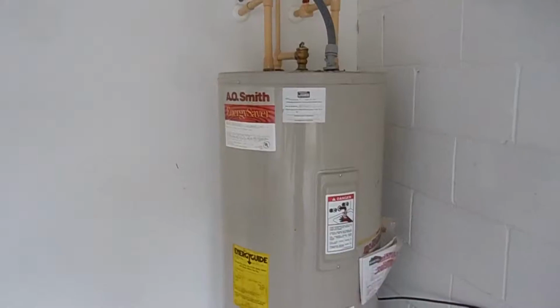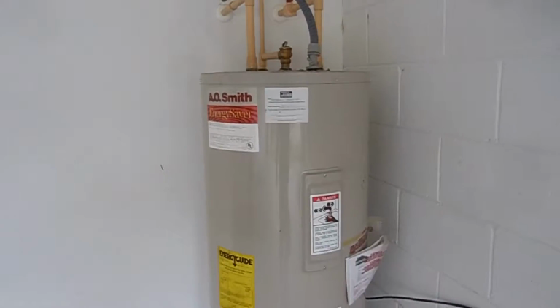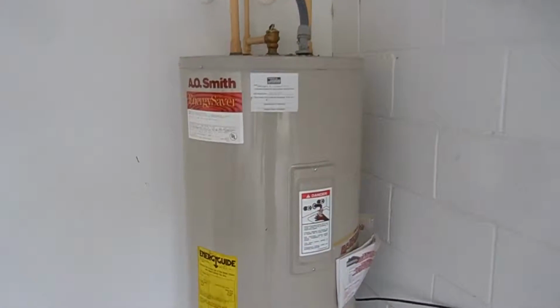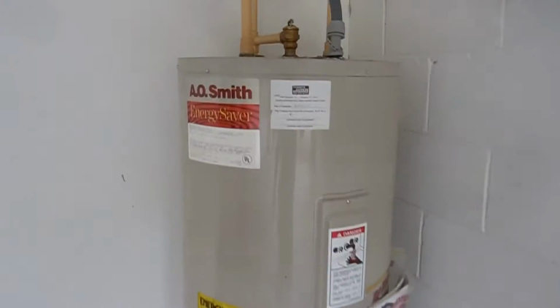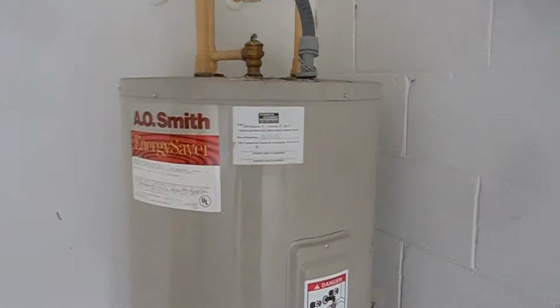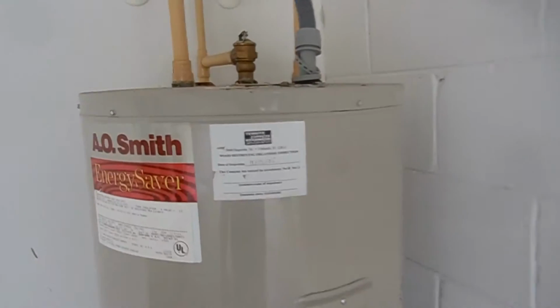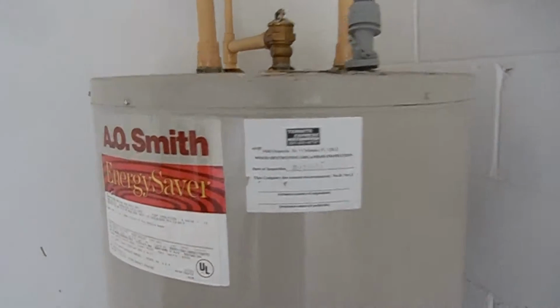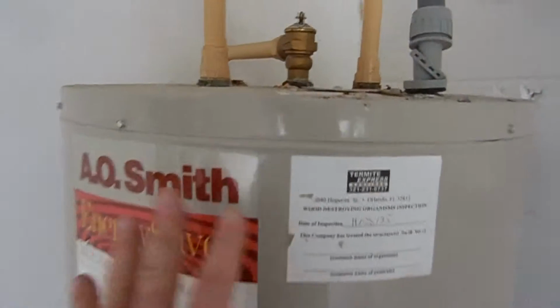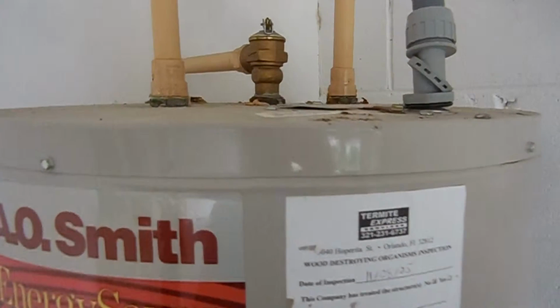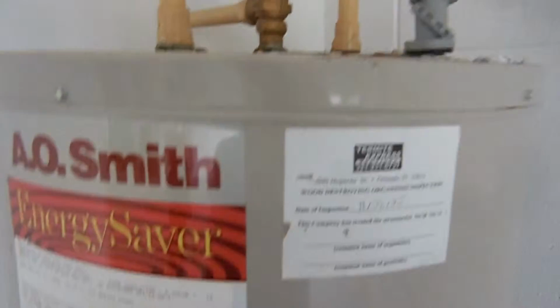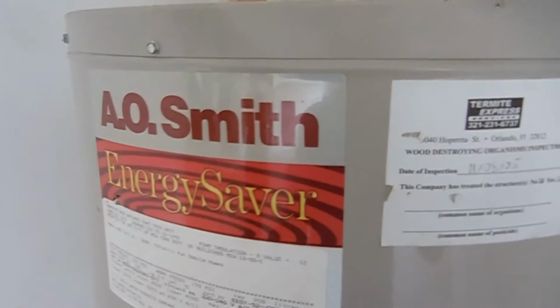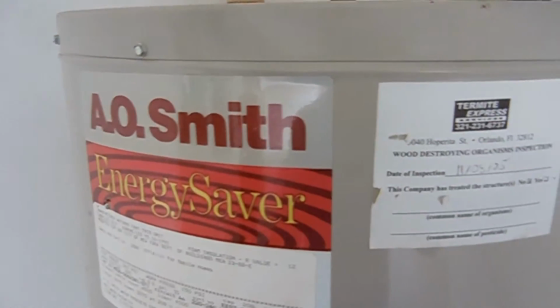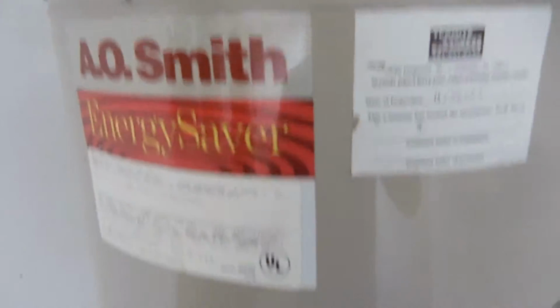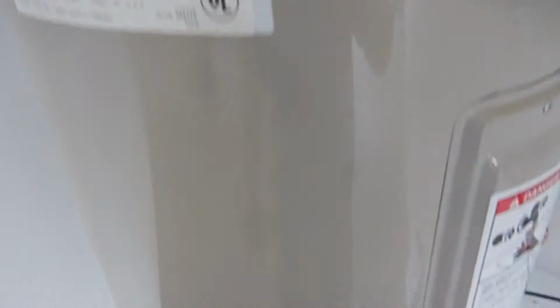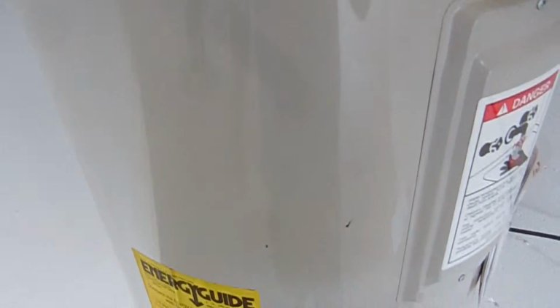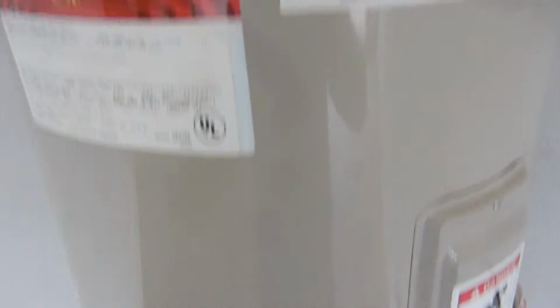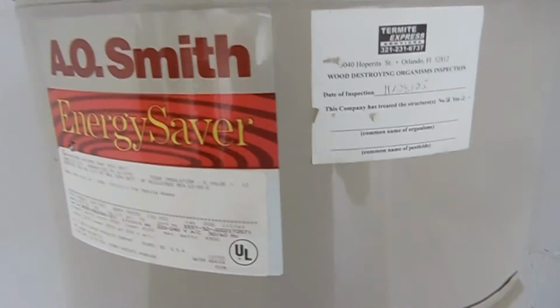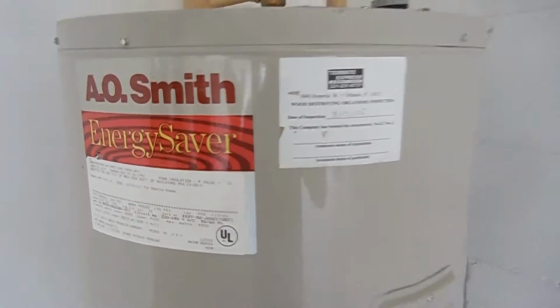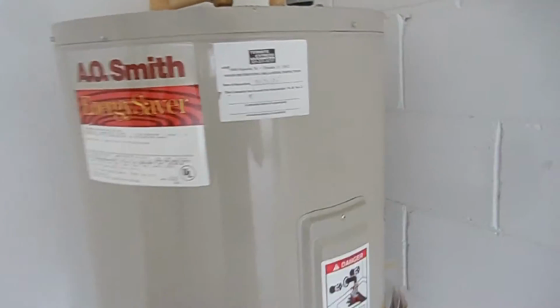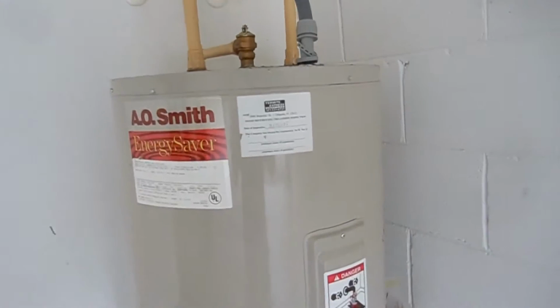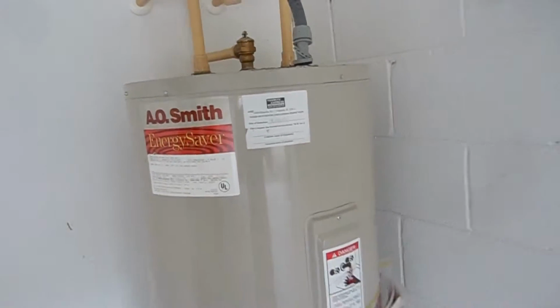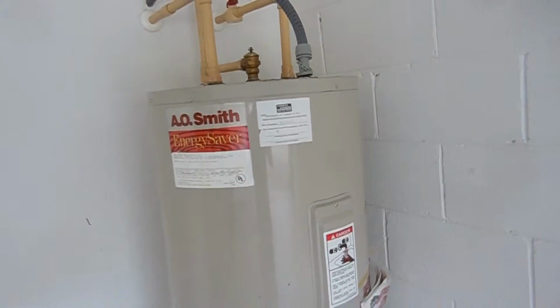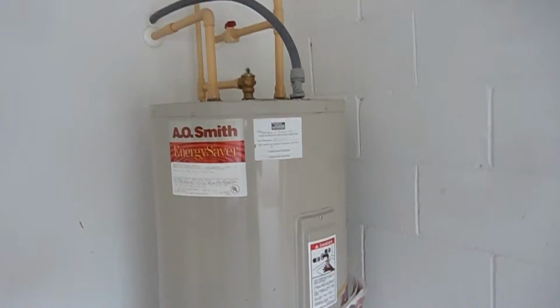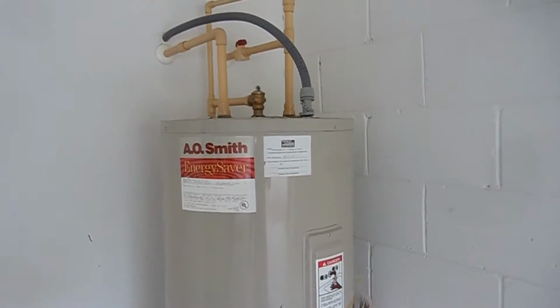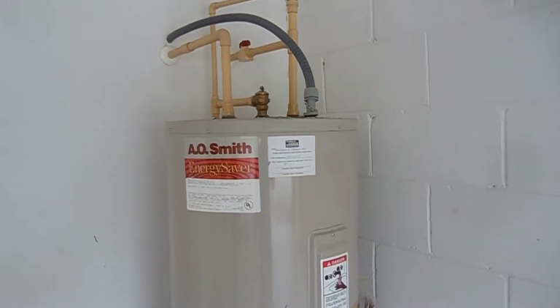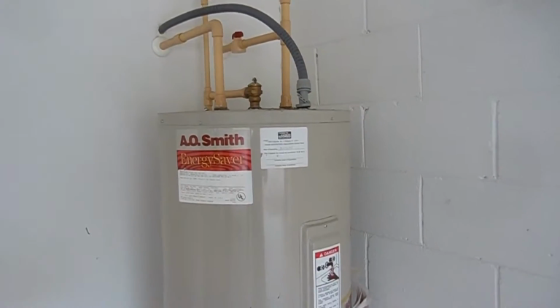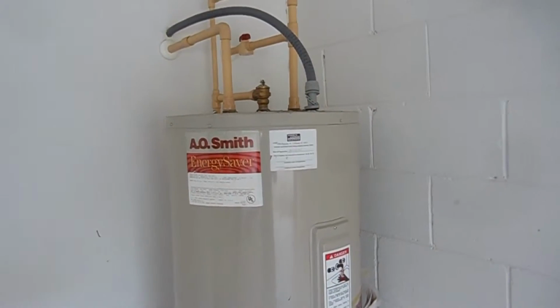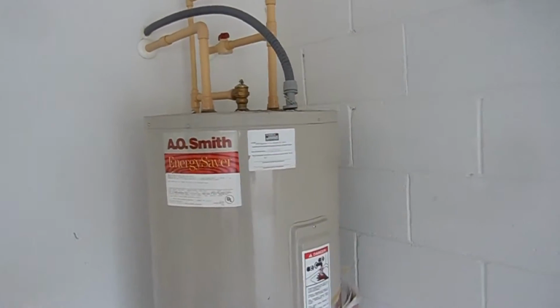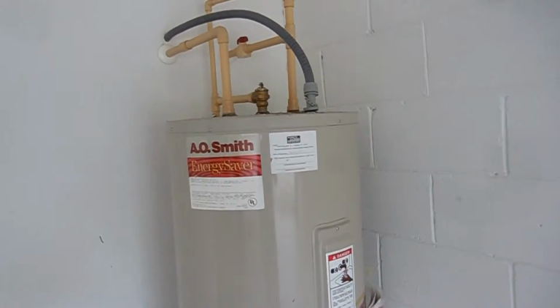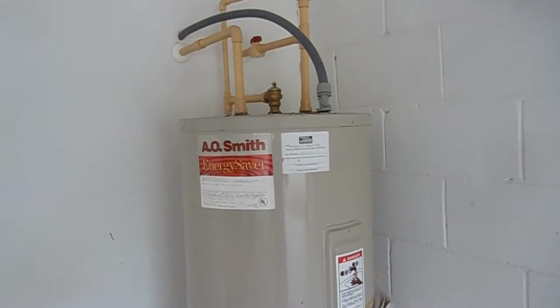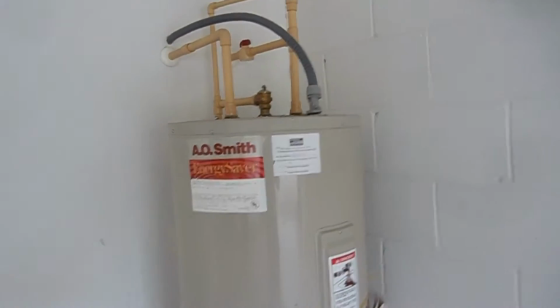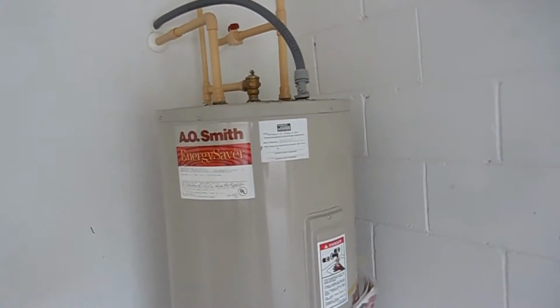Okay, this is the water heater in the corner of the garage here. It's the original from 2000, so it is 14 years old. Whether we had power or not, I would probably give it about a year or two at the most as far as life expectancy, on average.